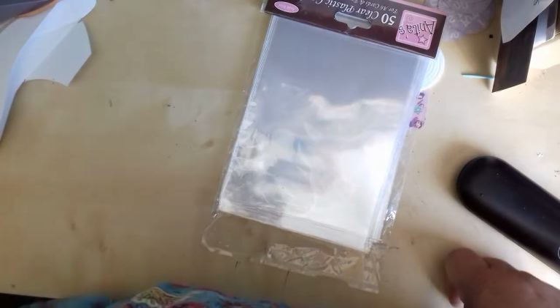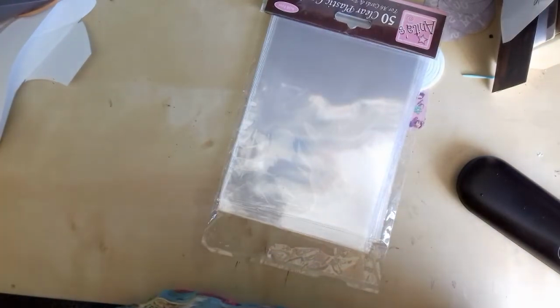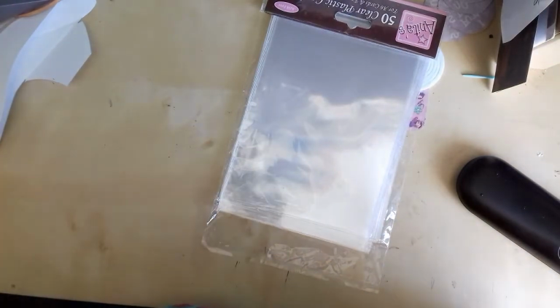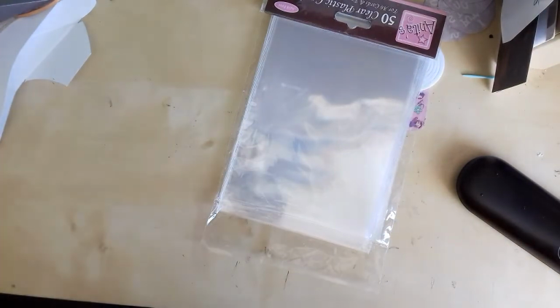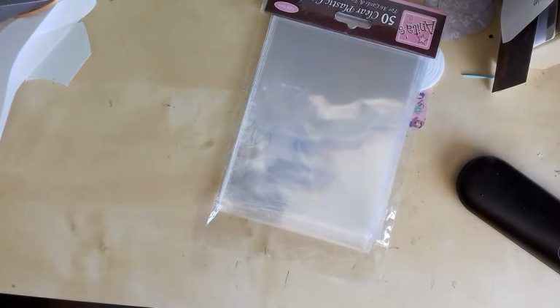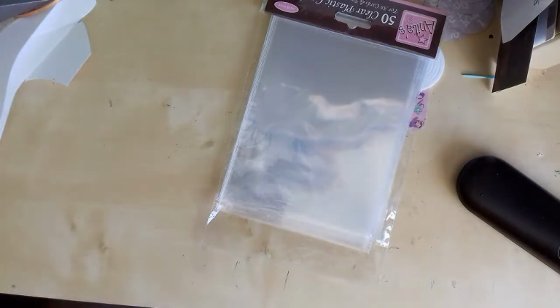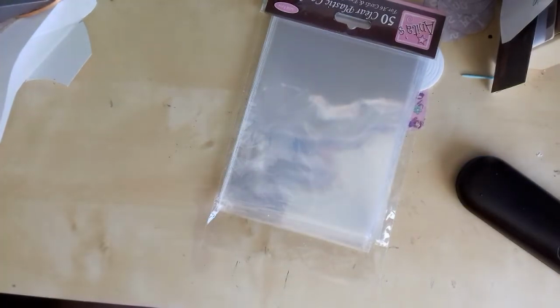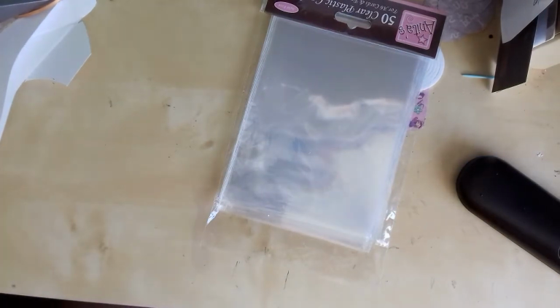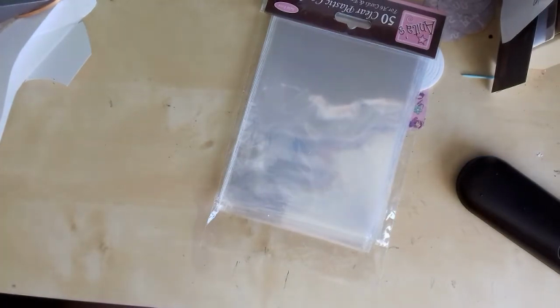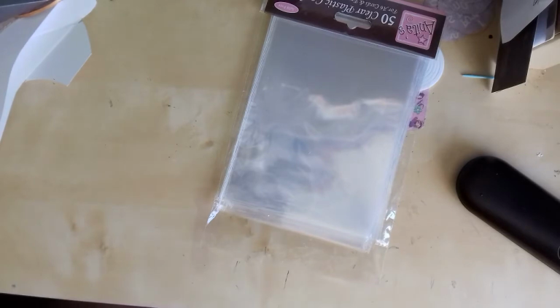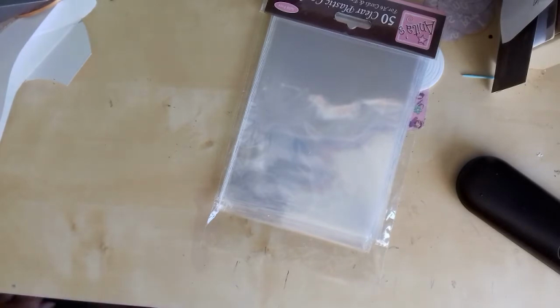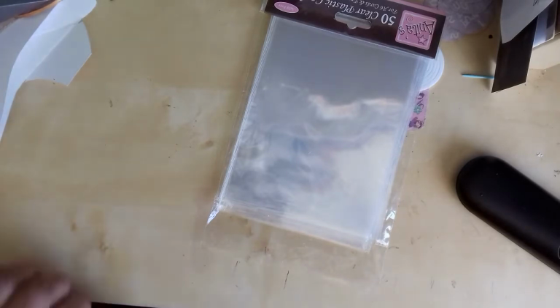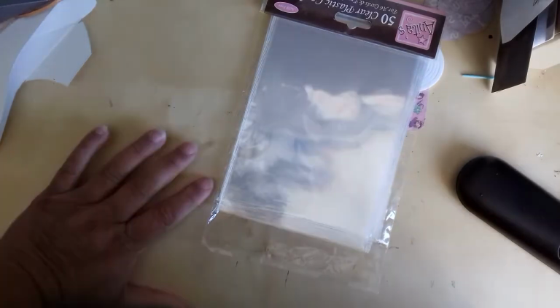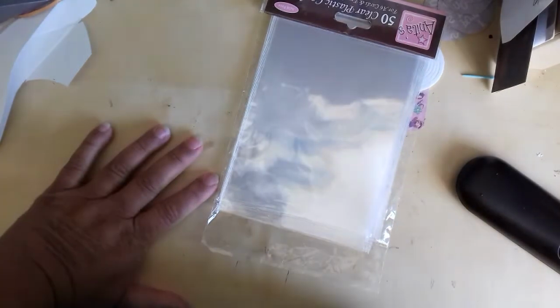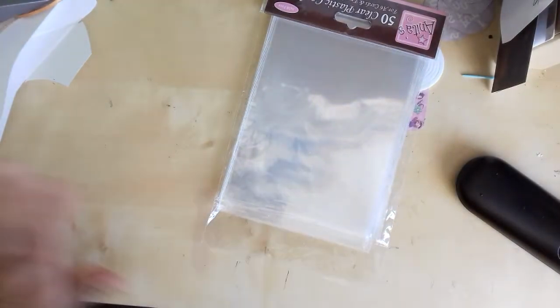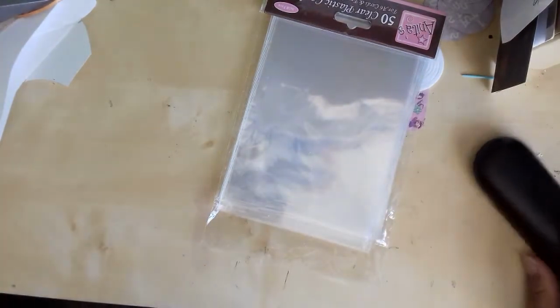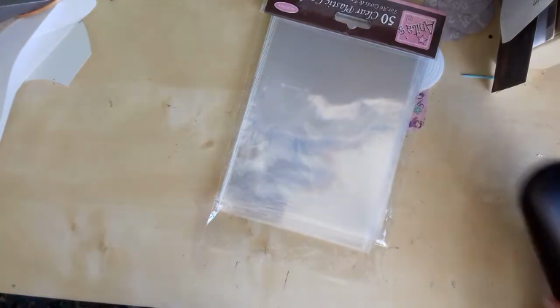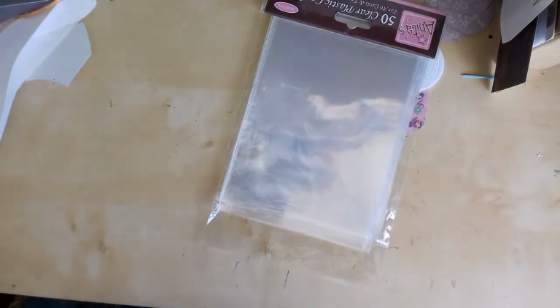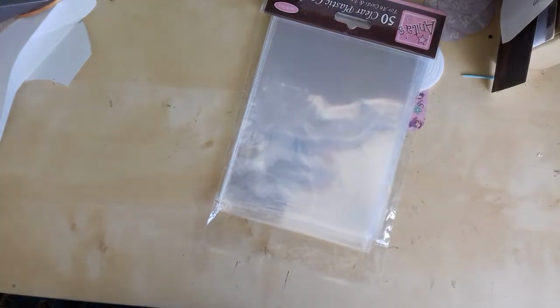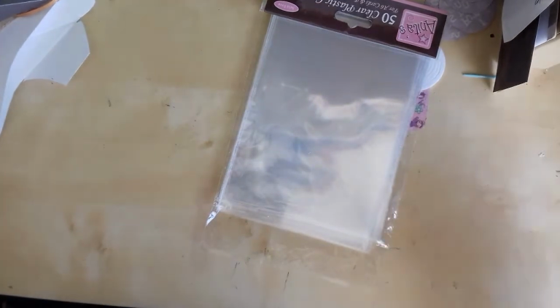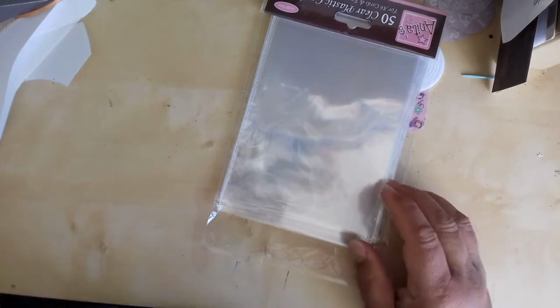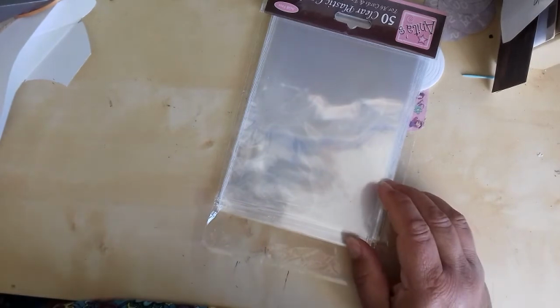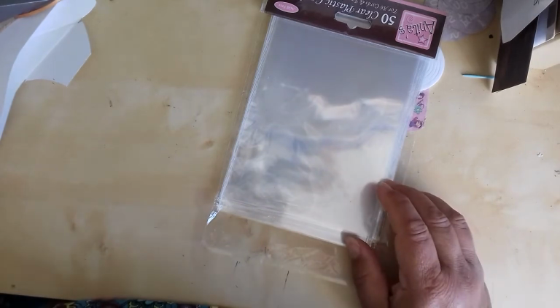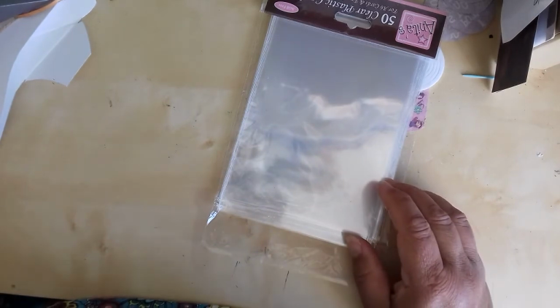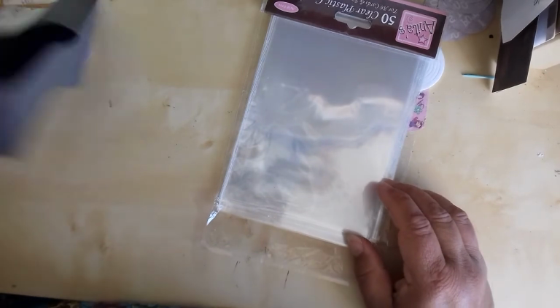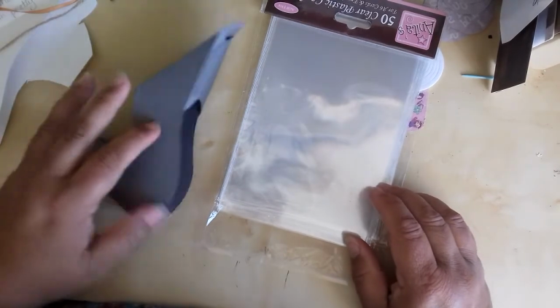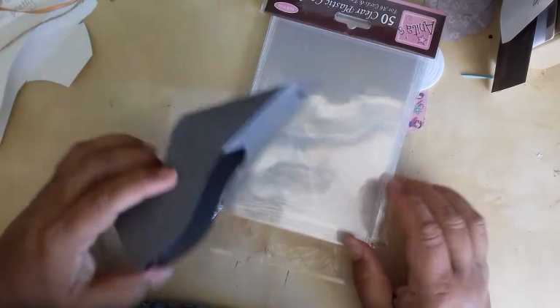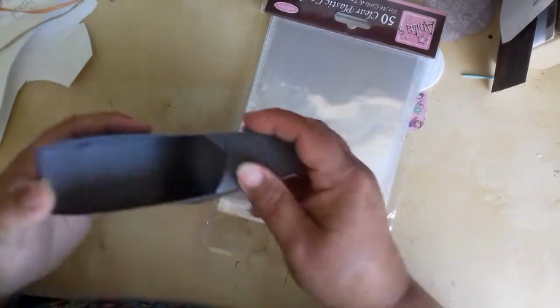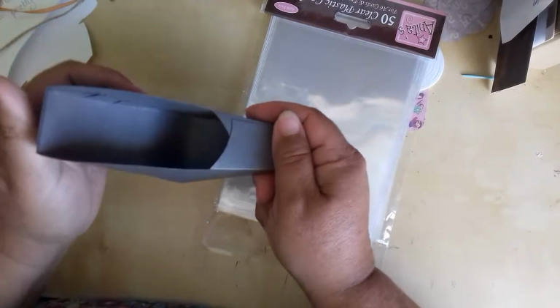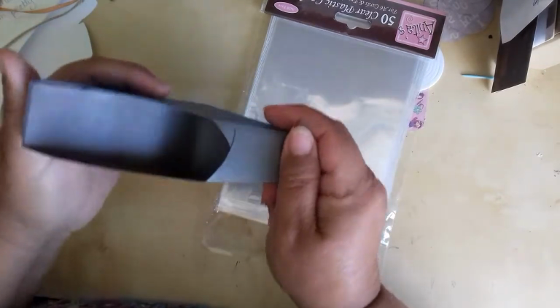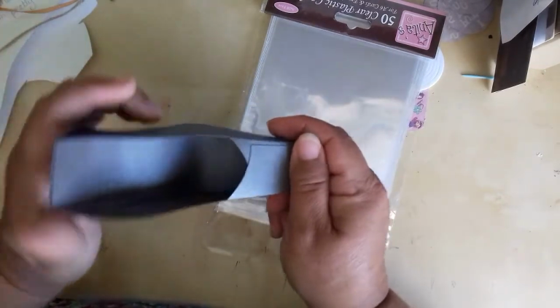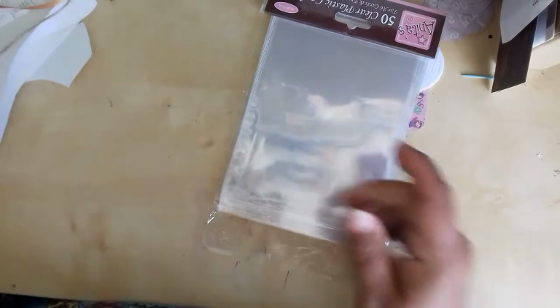Sorry for the squeaky seat, folks, but that's just the way it is. This is a wee project I'm working on just now, so I'll just give you a wee sneaky peek.